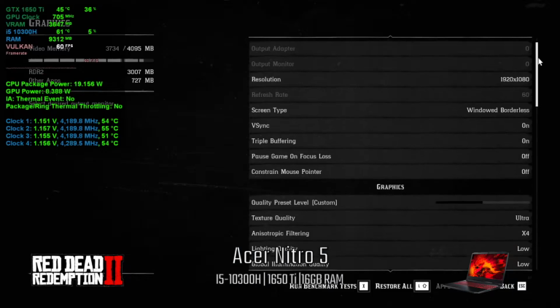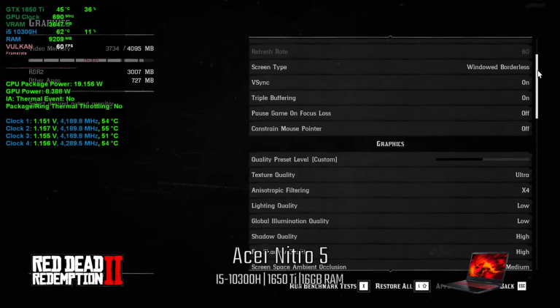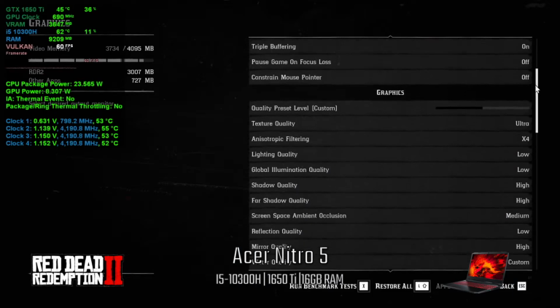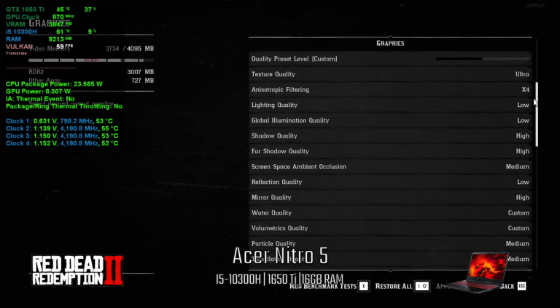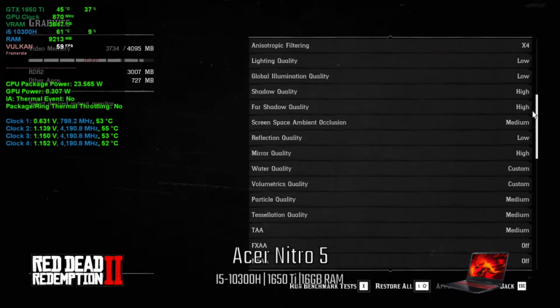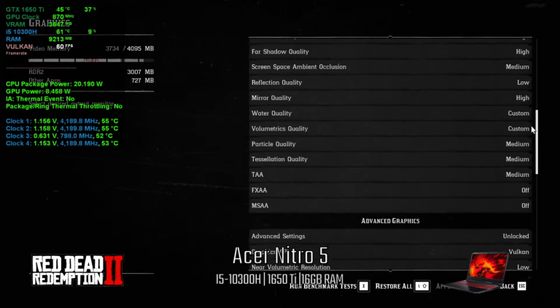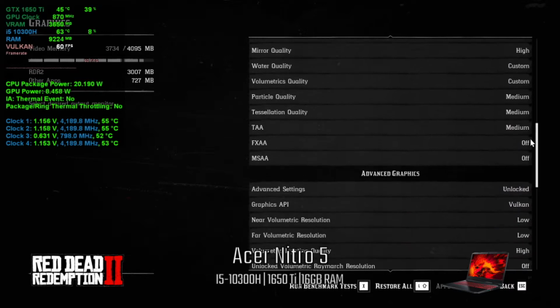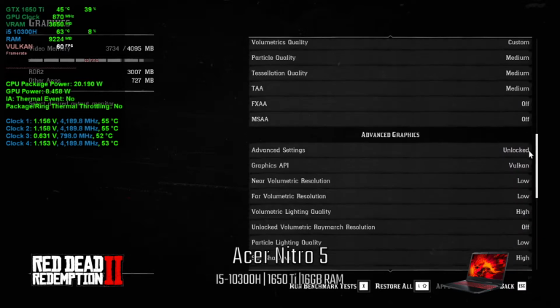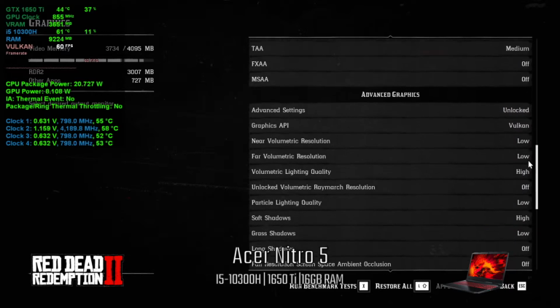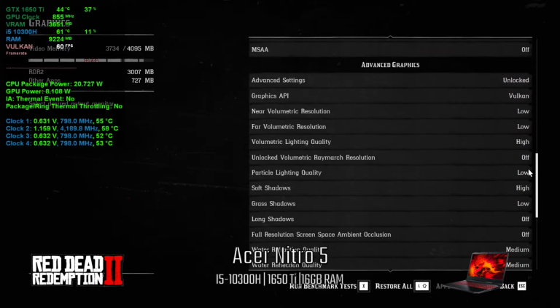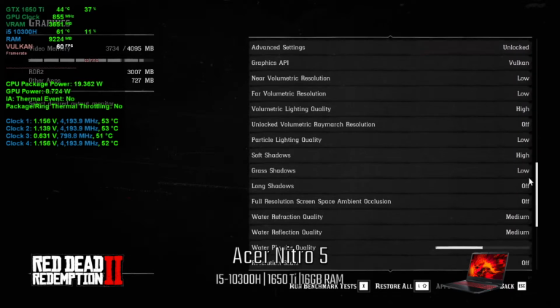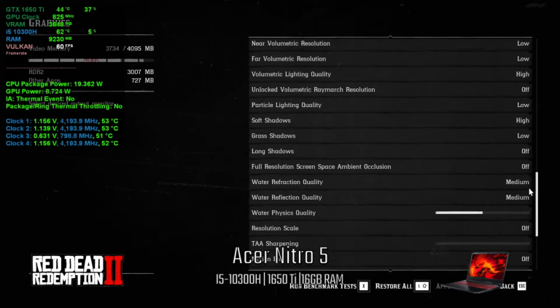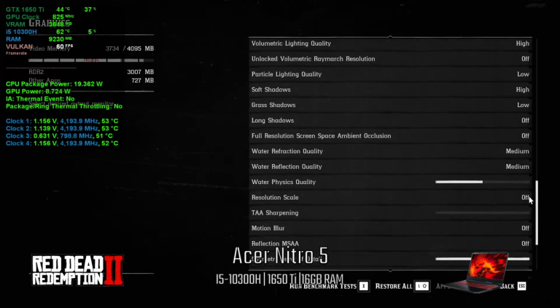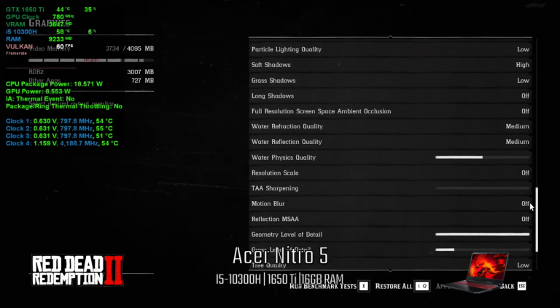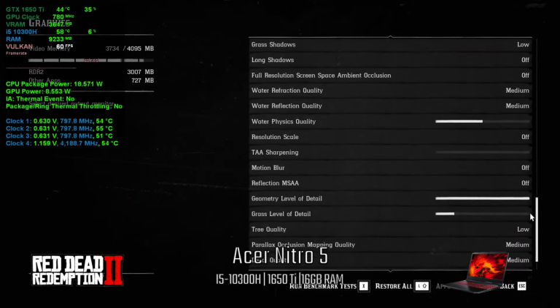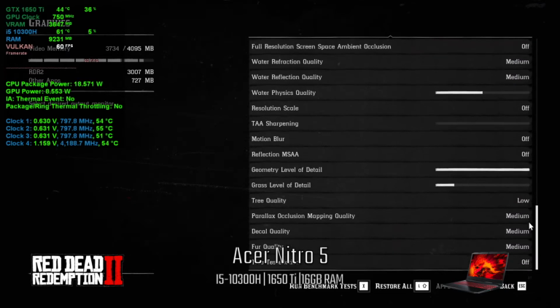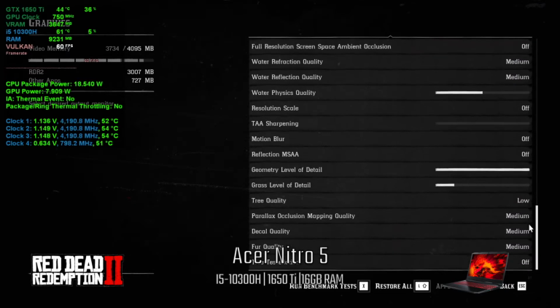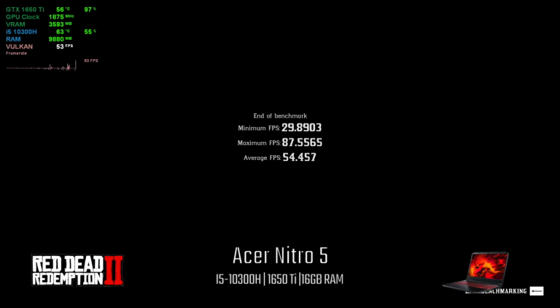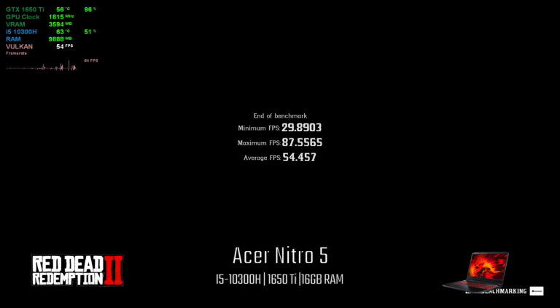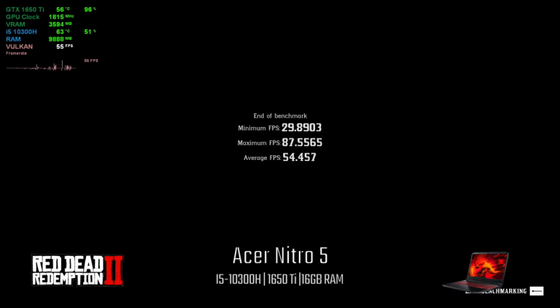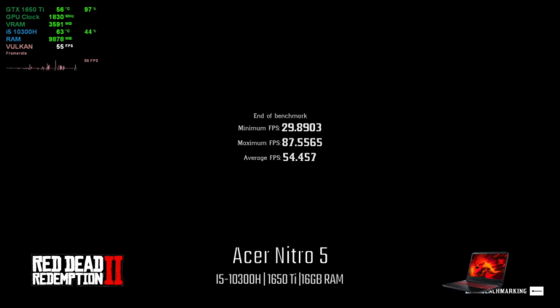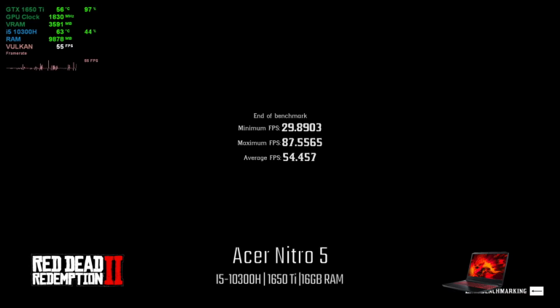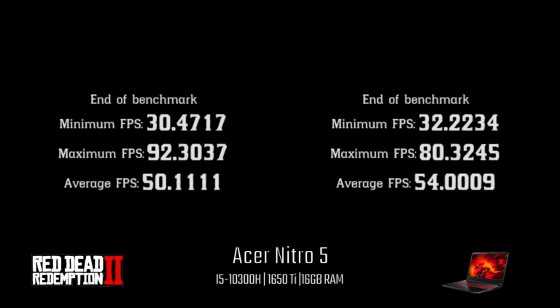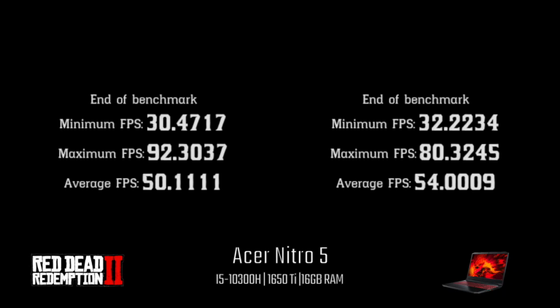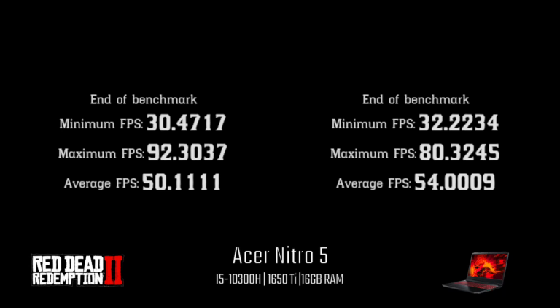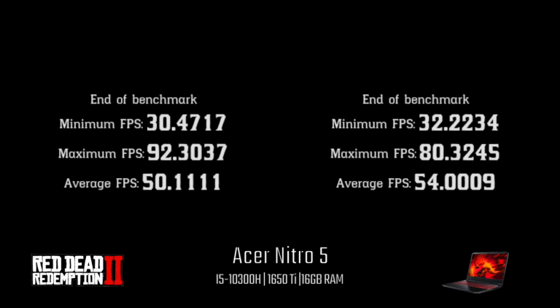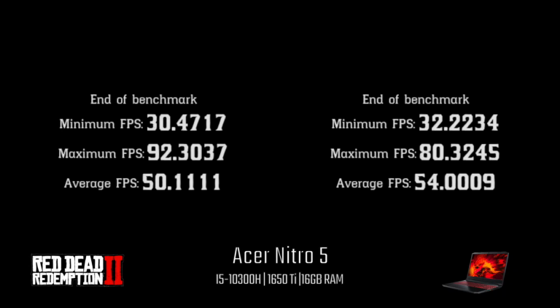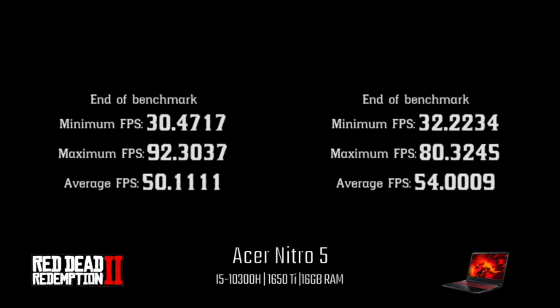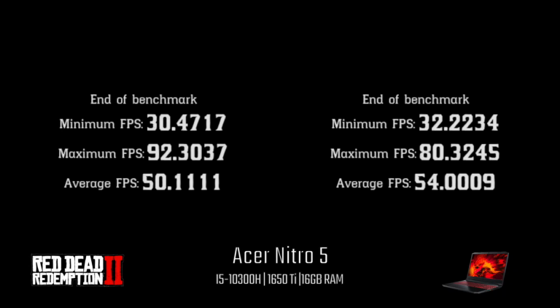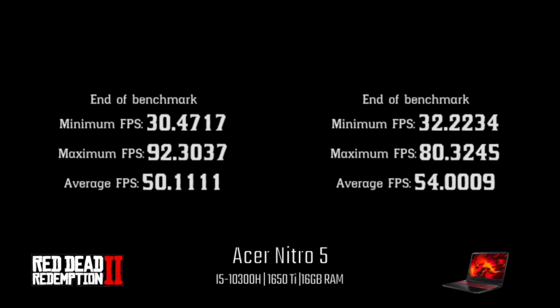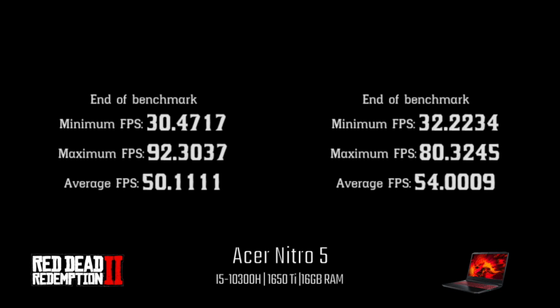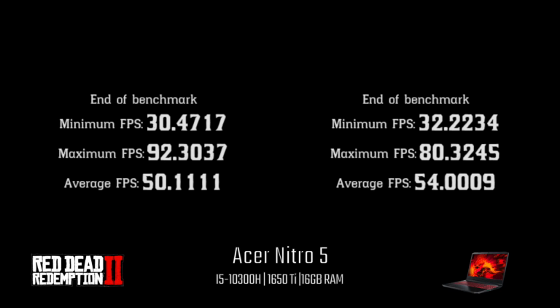Here is Red Dead Redemption 2 using the same settings. I ran this a few times and the only thing that fluctuated was the min and max. When it's all said and done, there's a gain of 4 FPS.